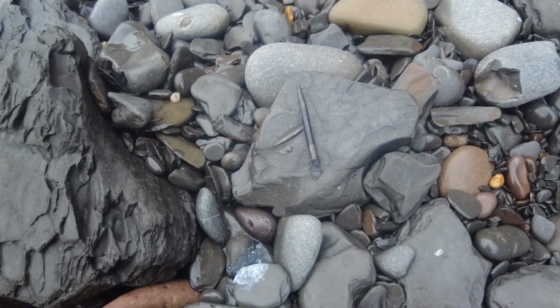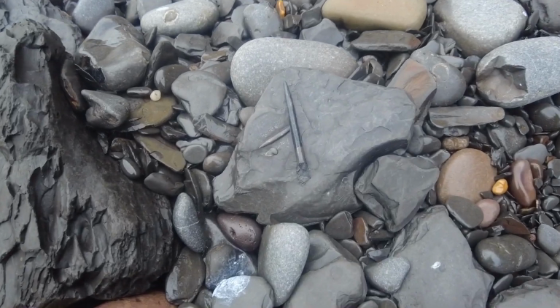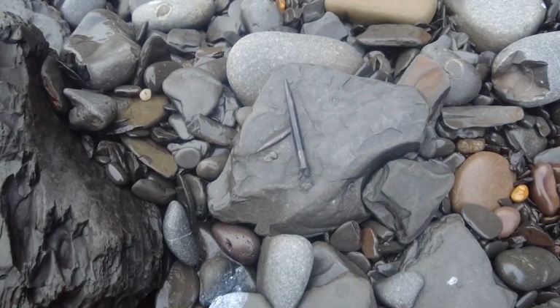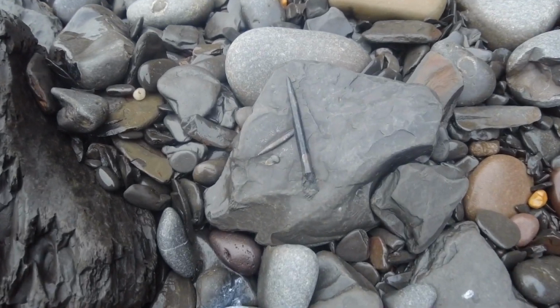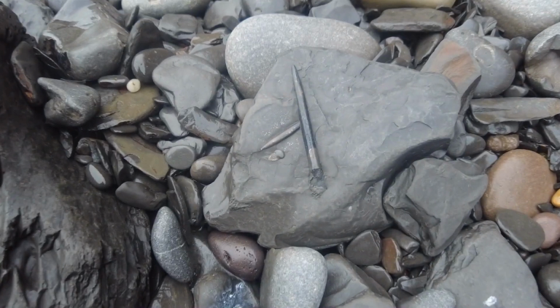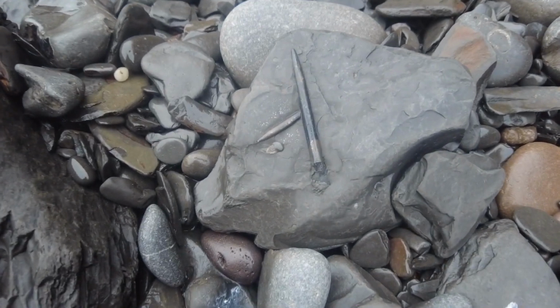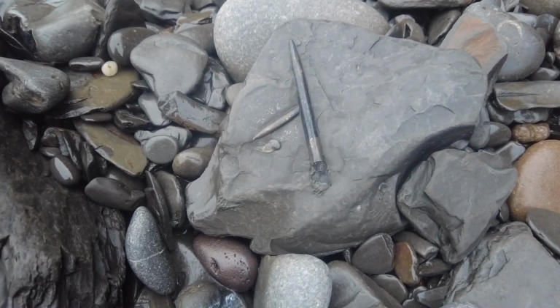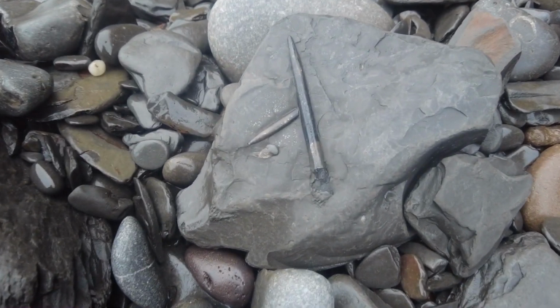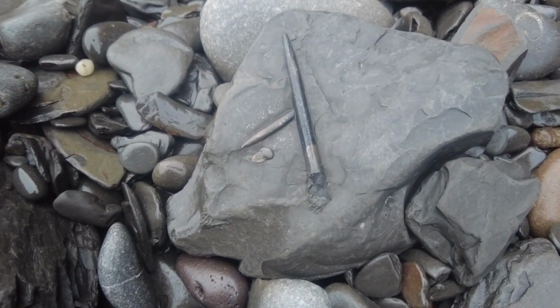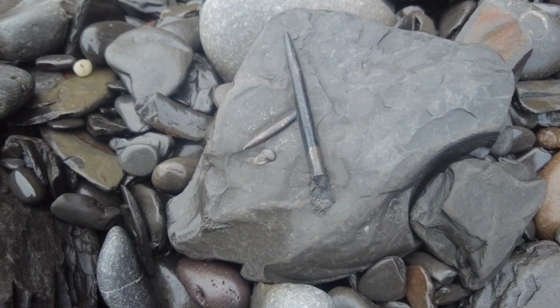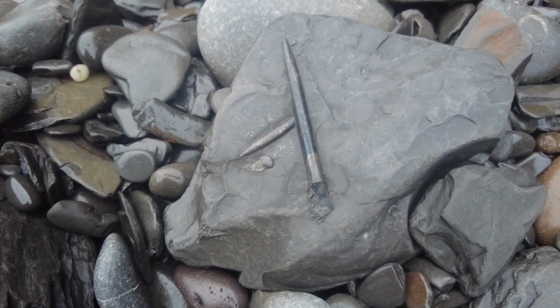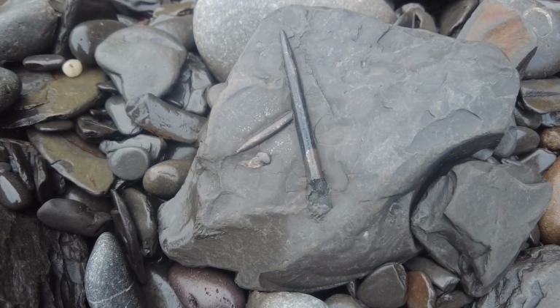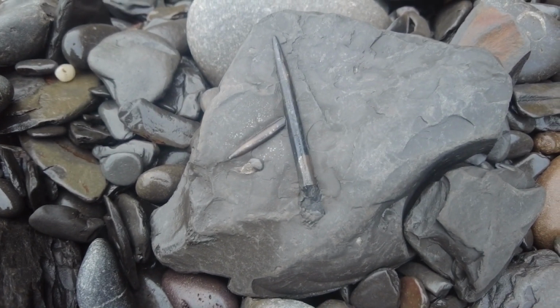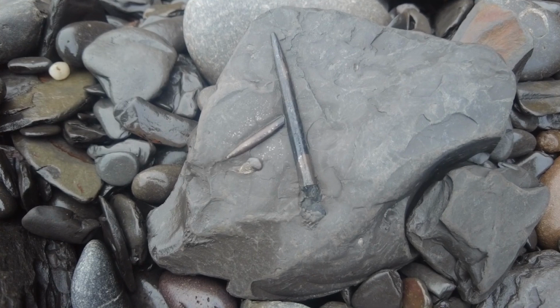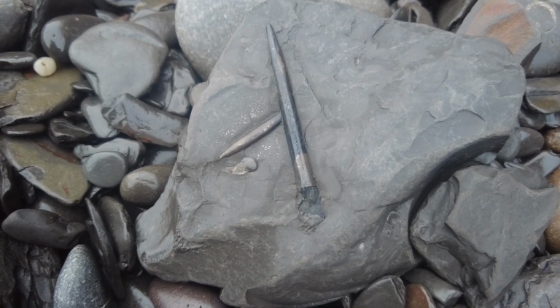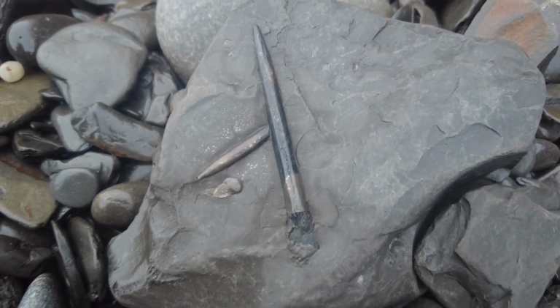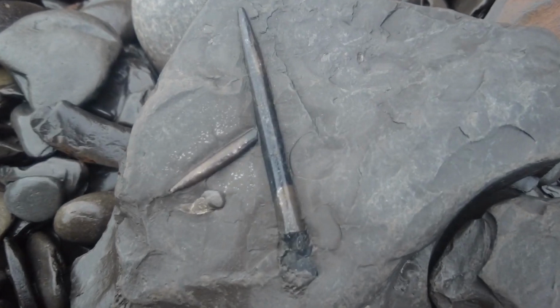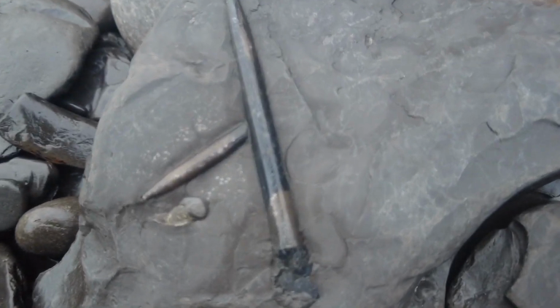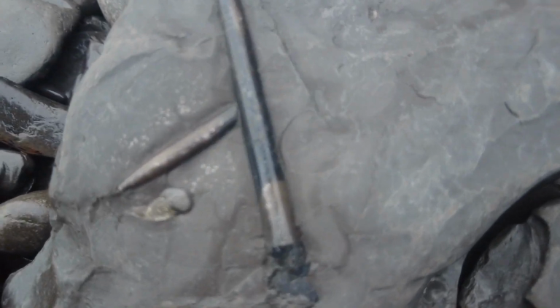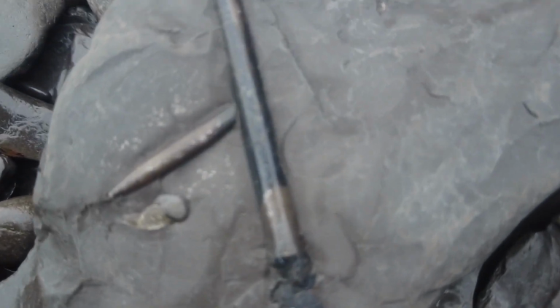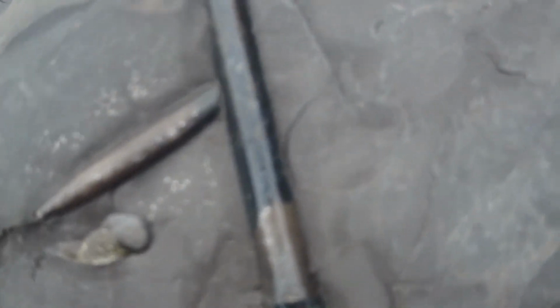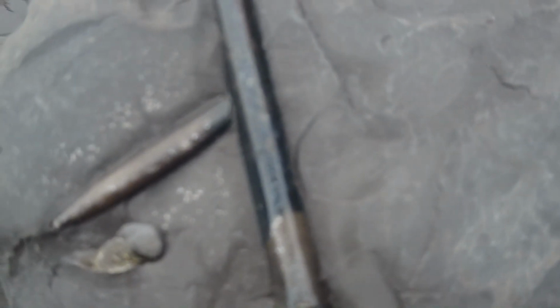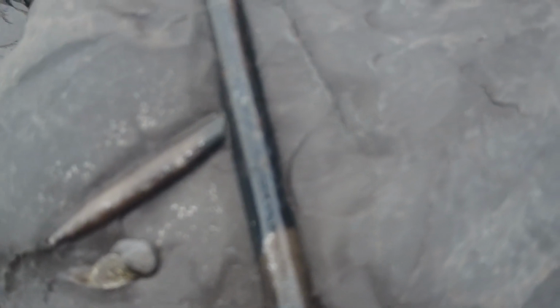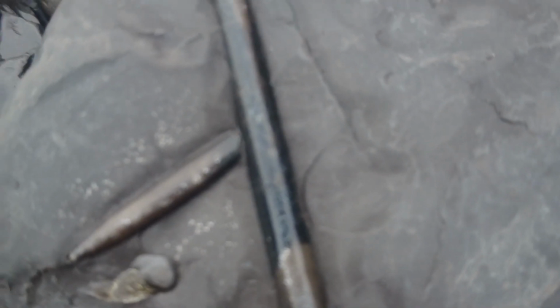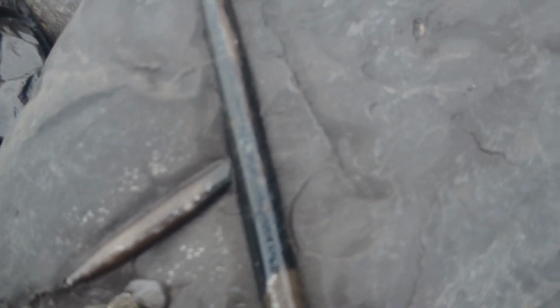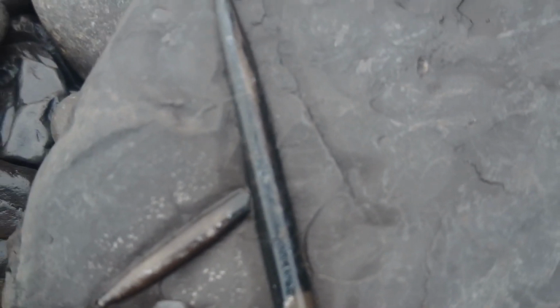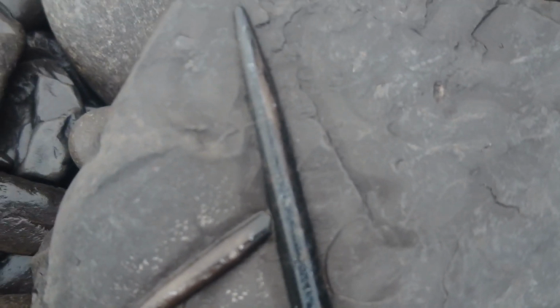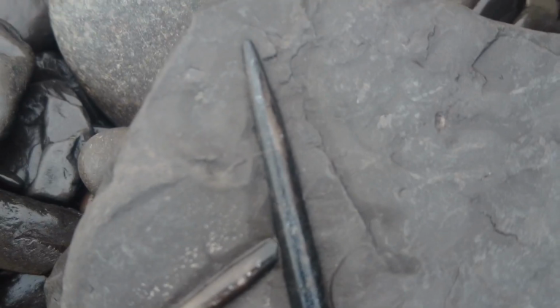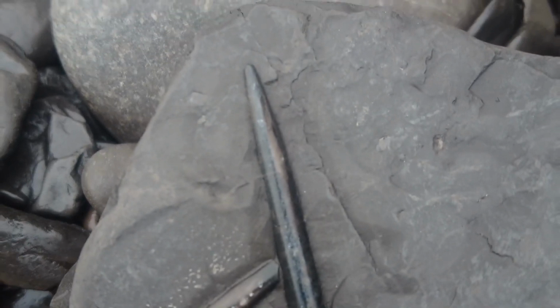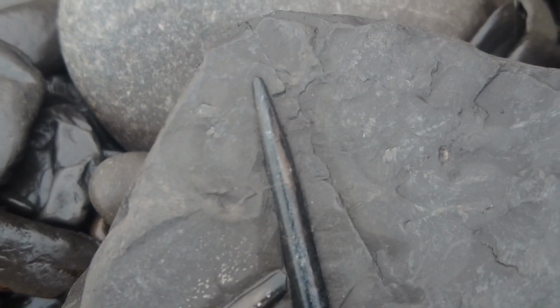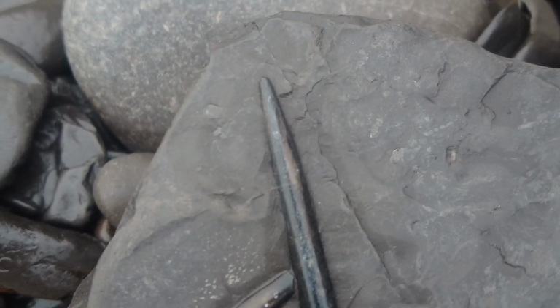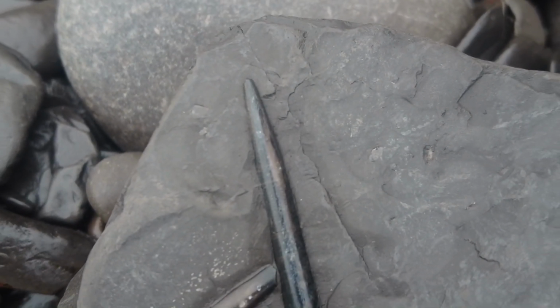Two pristine looking belemnites, preserved on a piece of shale together. They've had virtually no wear from the sea as of yet.